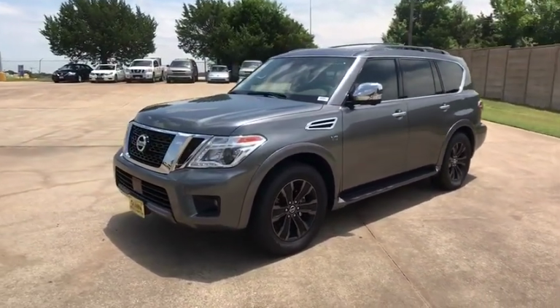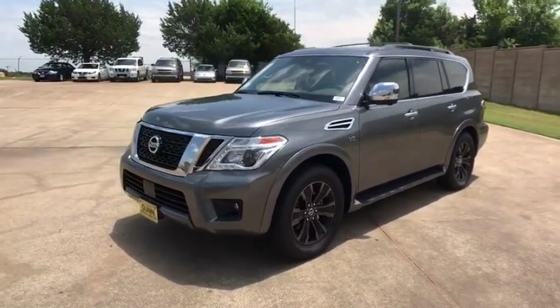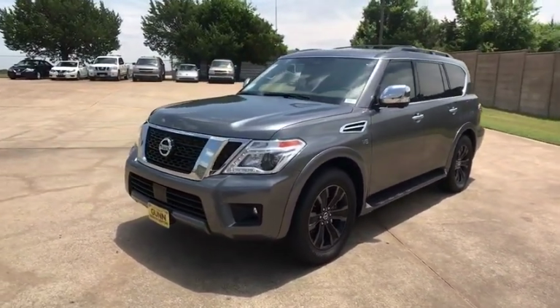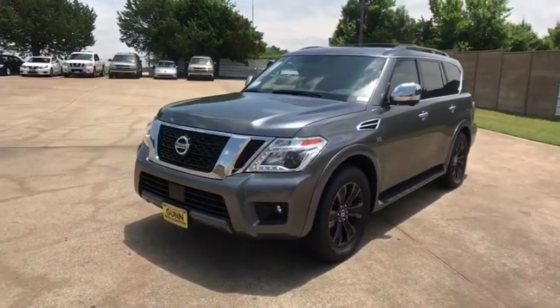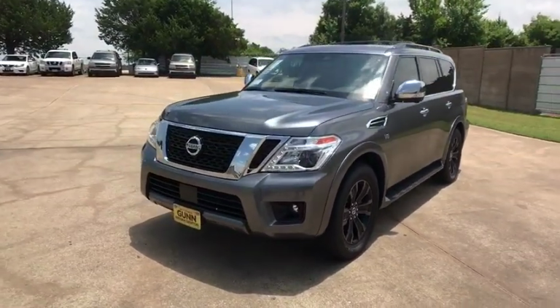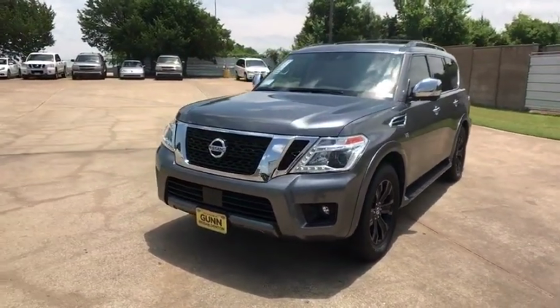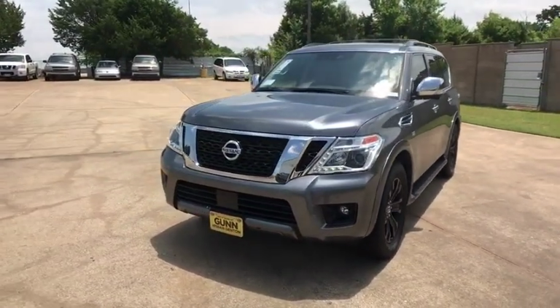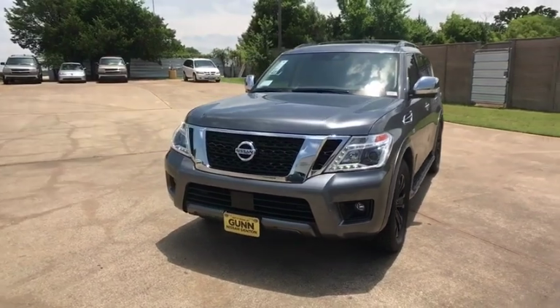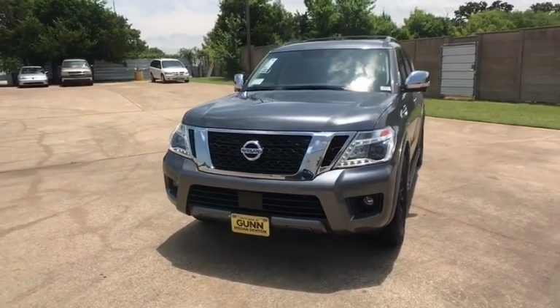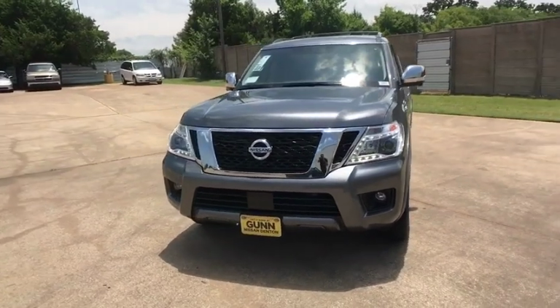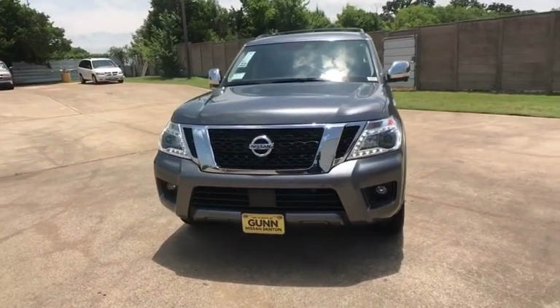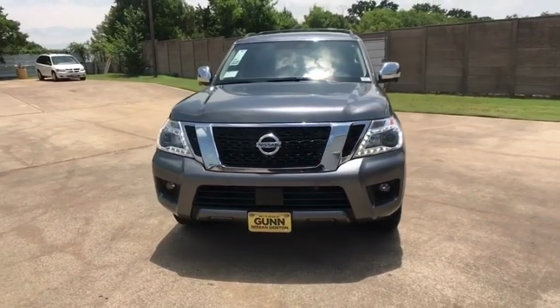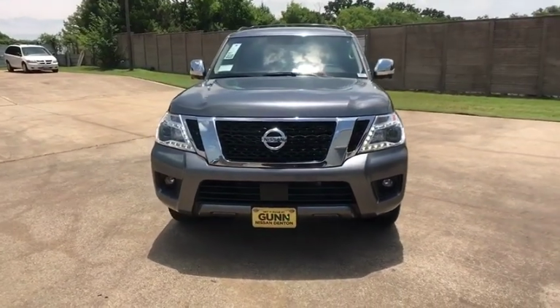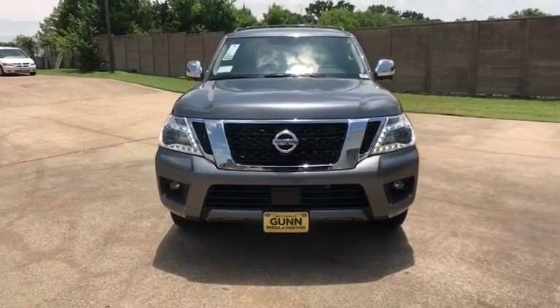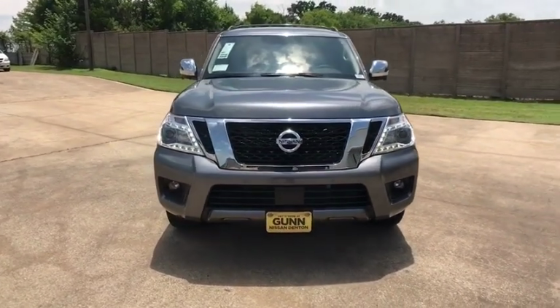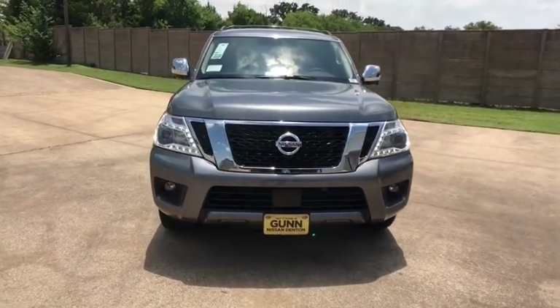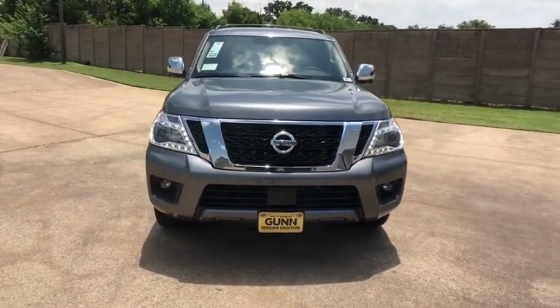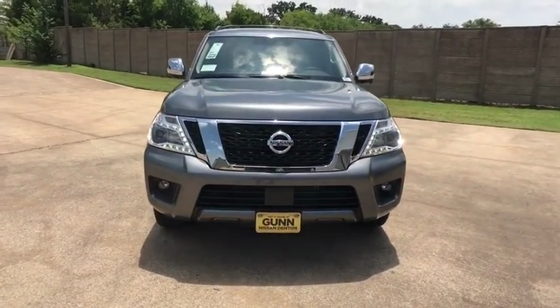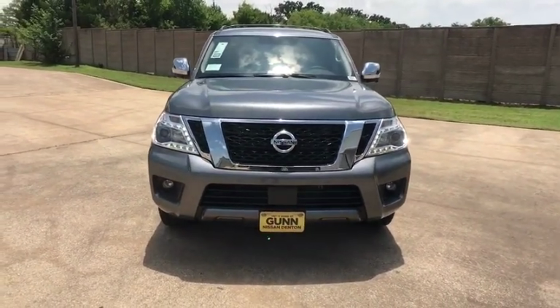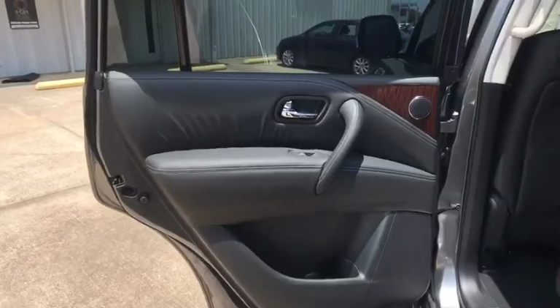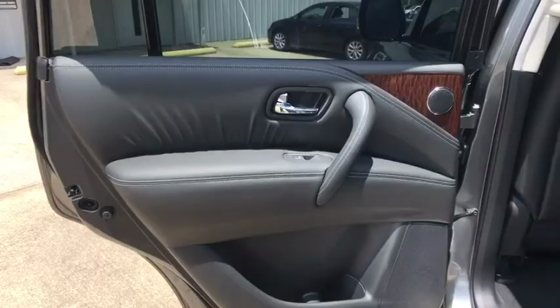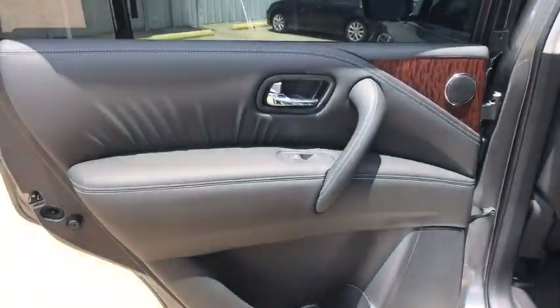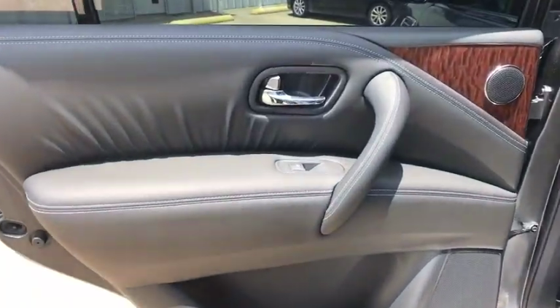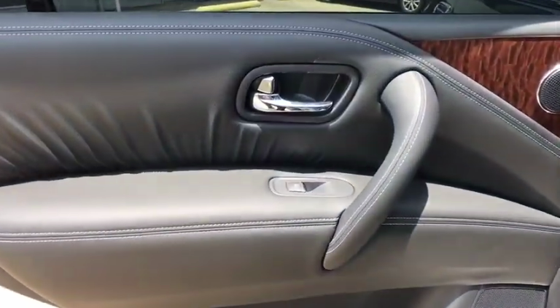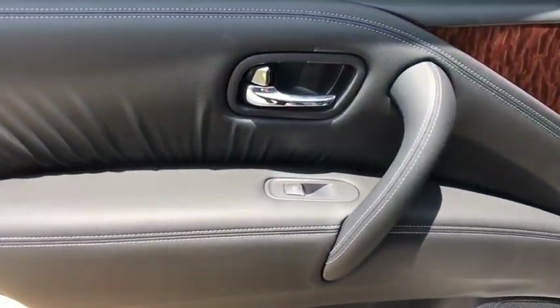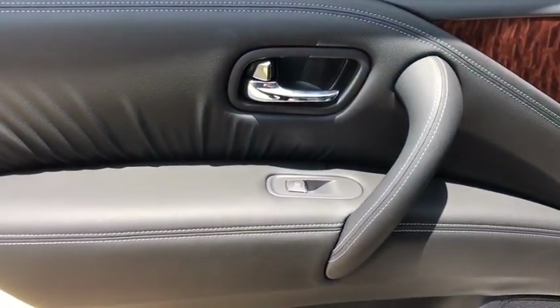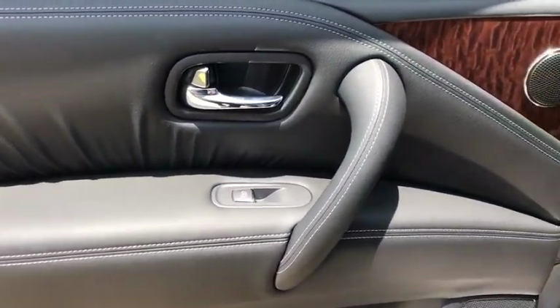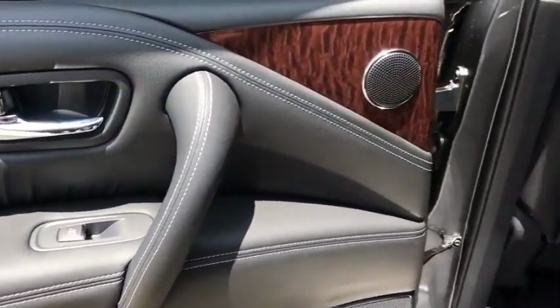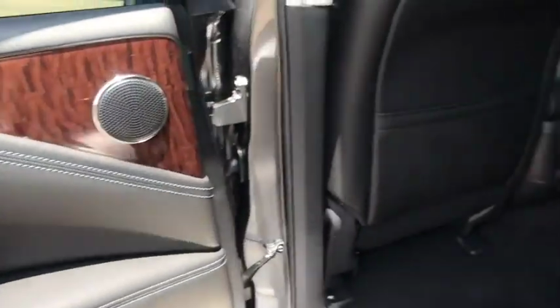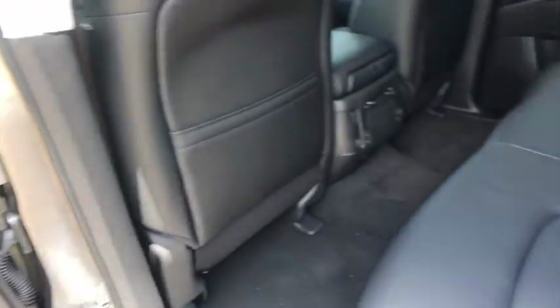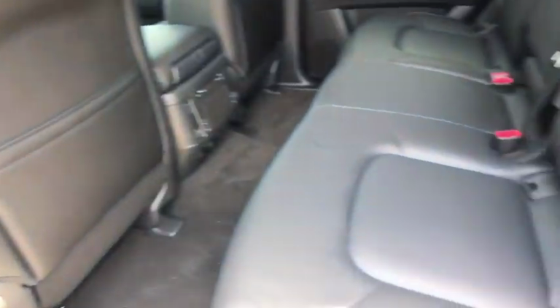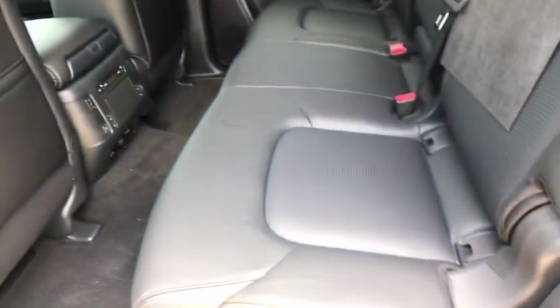Leather-wrapped steering wheel, adjustable steering wheel, power steering, keyless start, cruise control, auto-dimming rear-view mirror. Take this vehicle for a spin and see why so many shoppers are now proud owners.